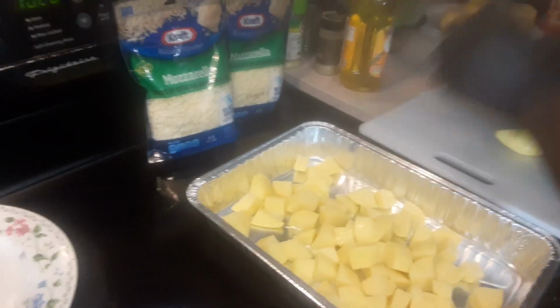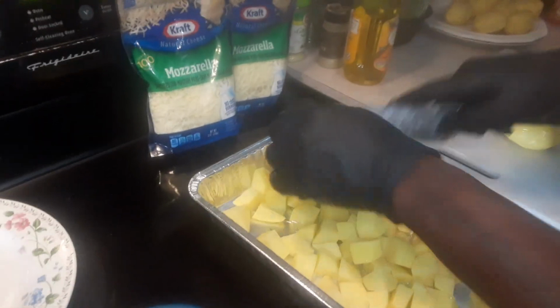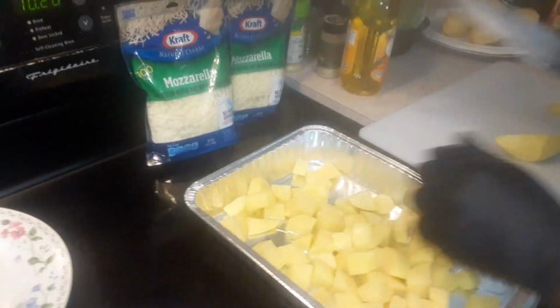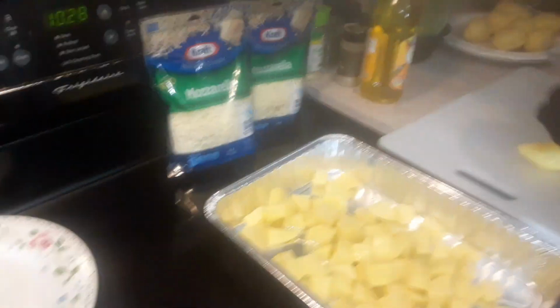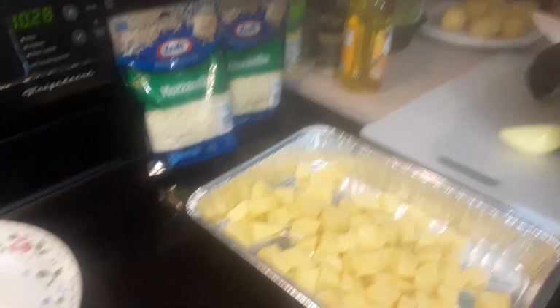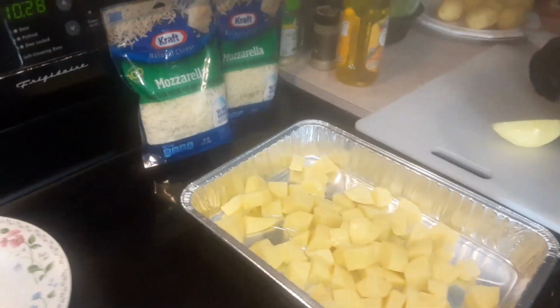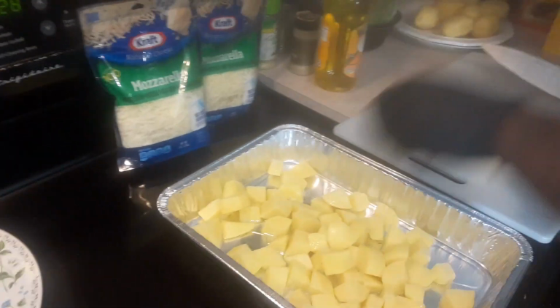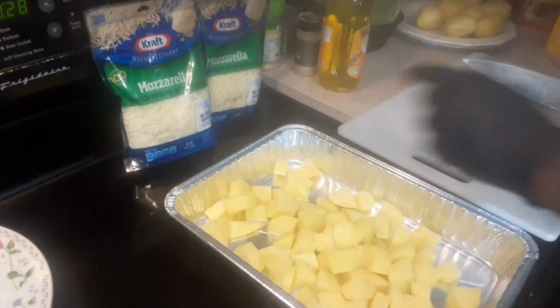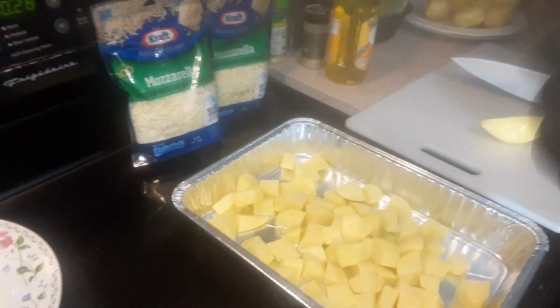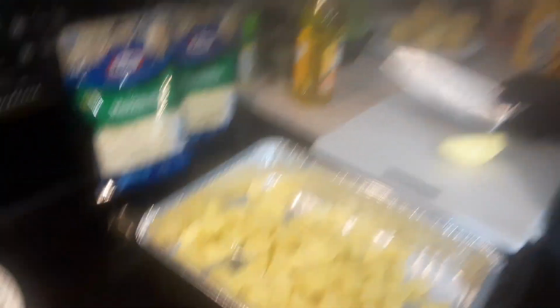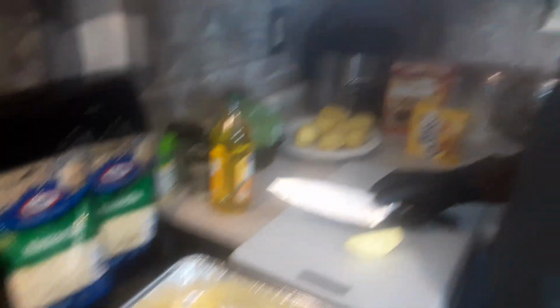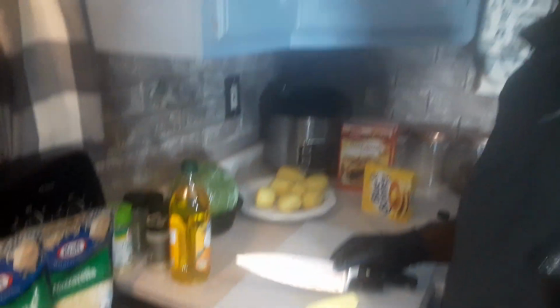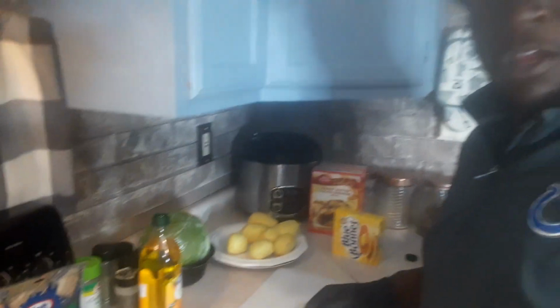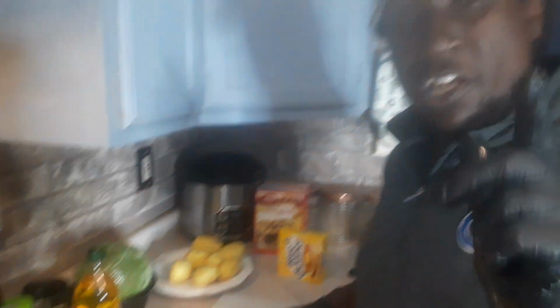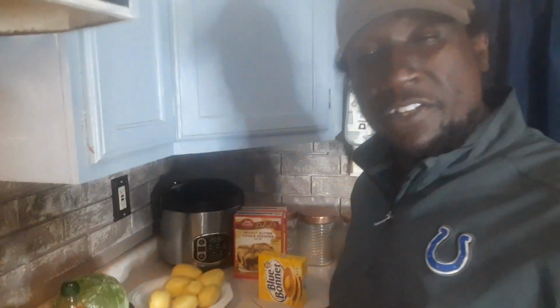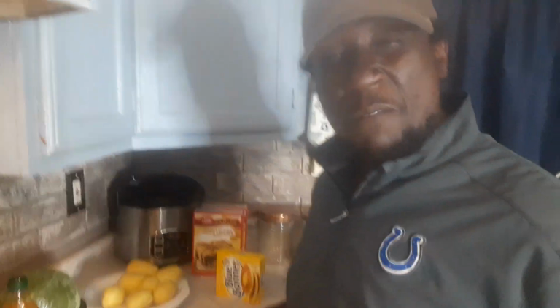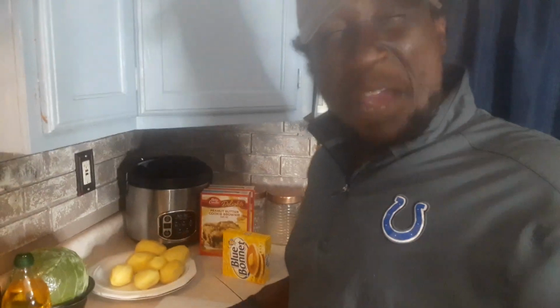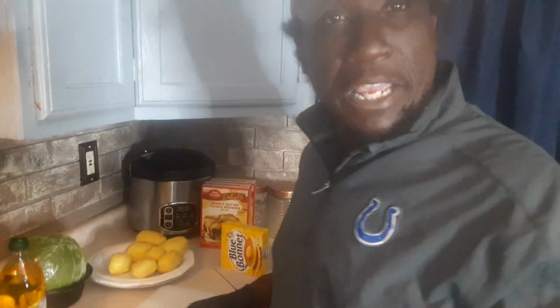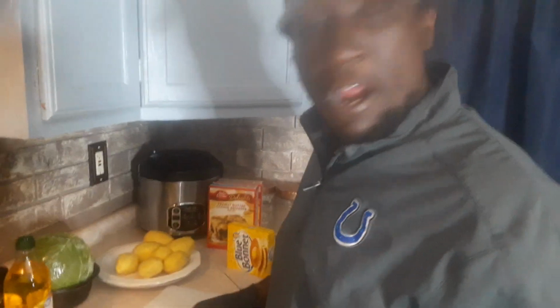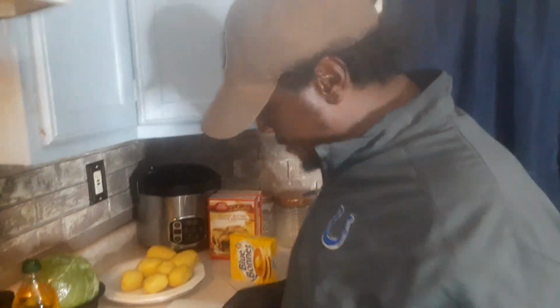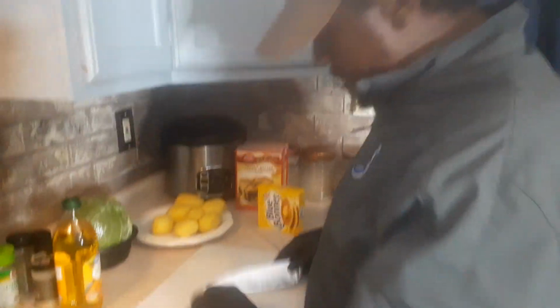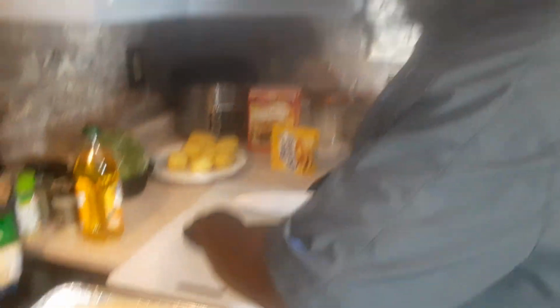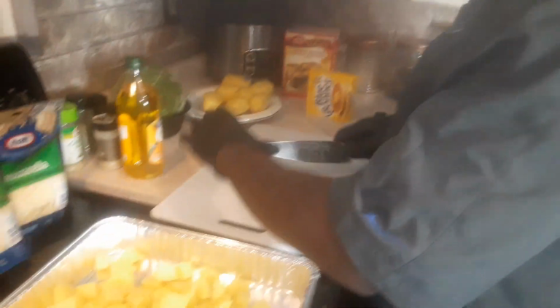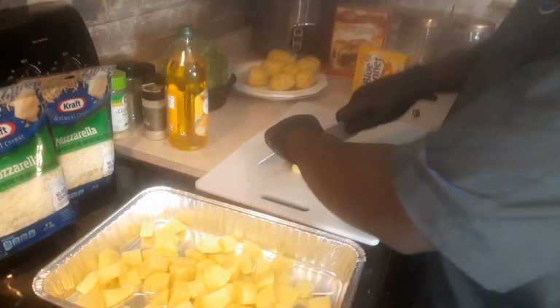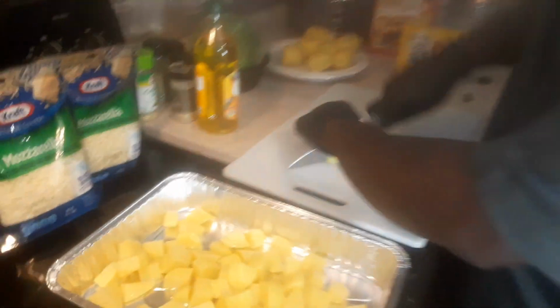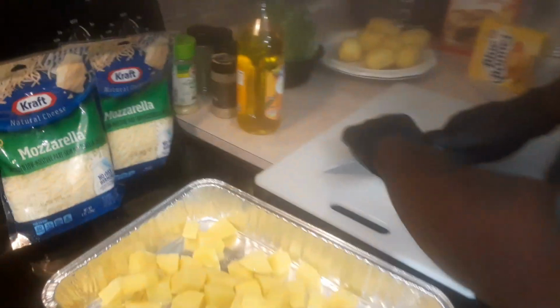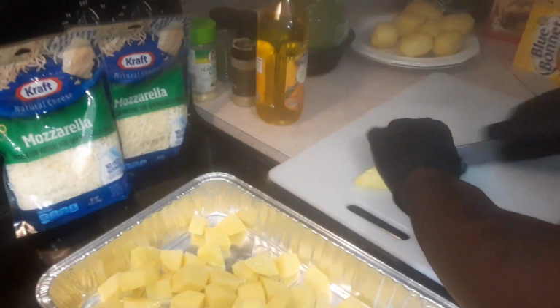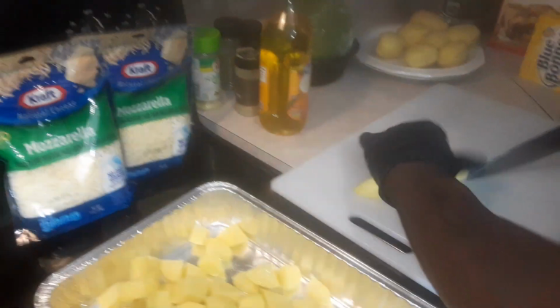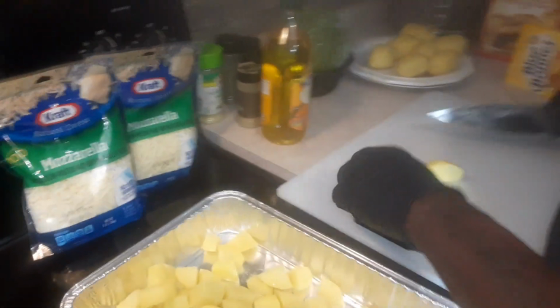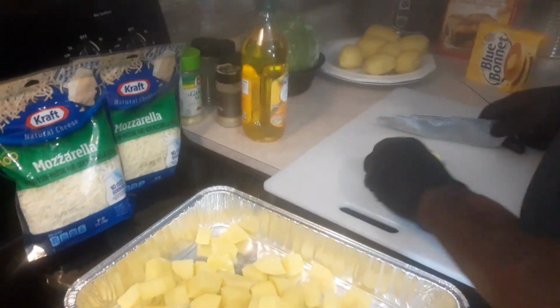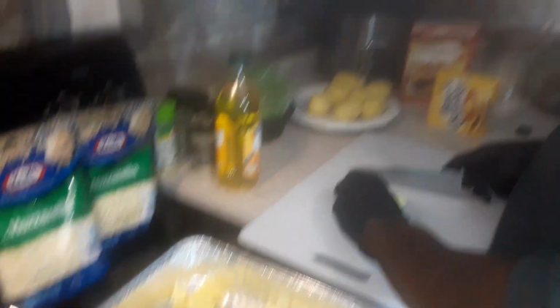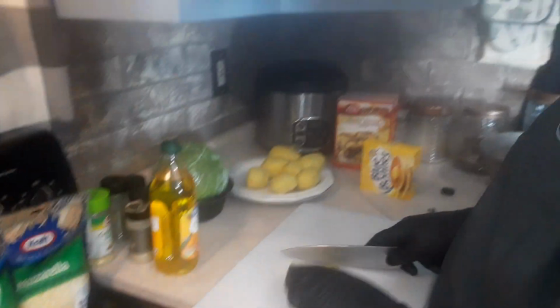If anybody is tuning in, this is your boy Chef Velo. Make sure you subscribe to the channel — every day is banging. Let's get it. We've got a full week ahead.